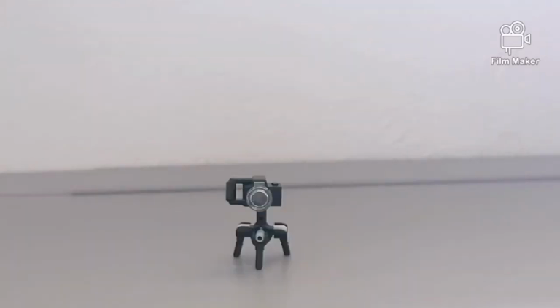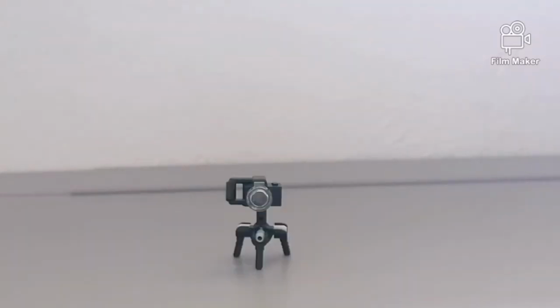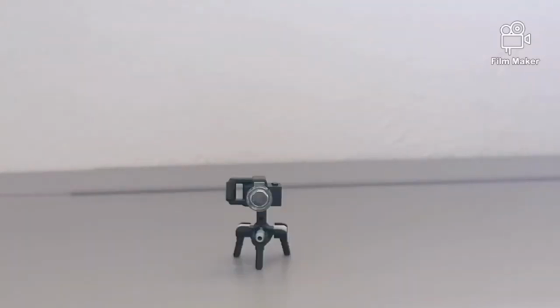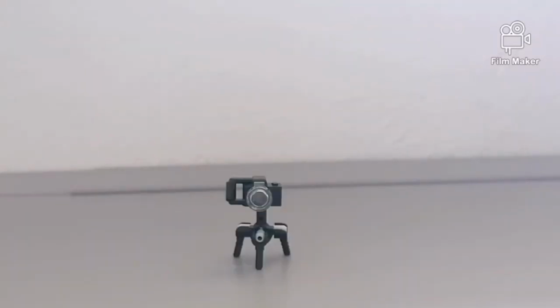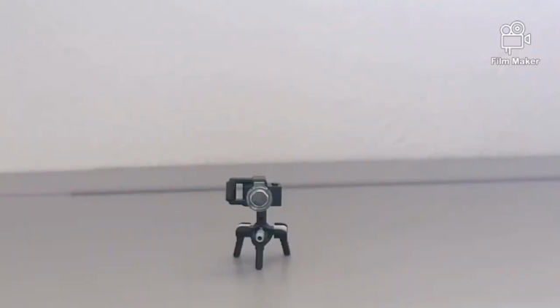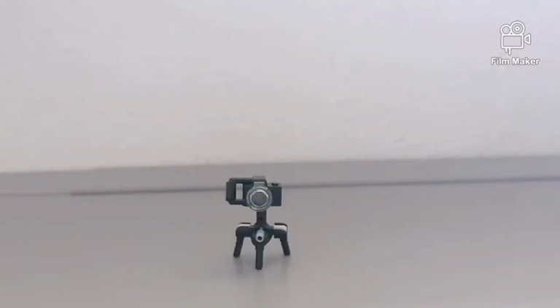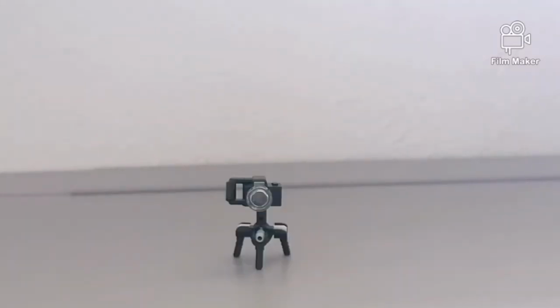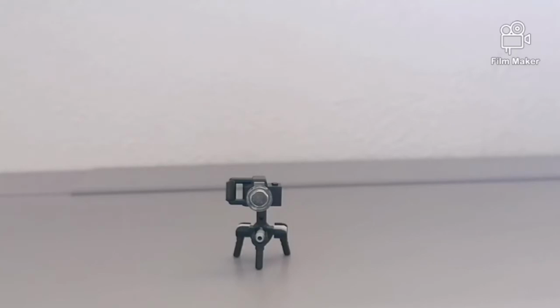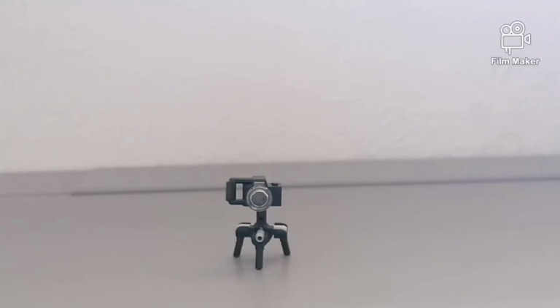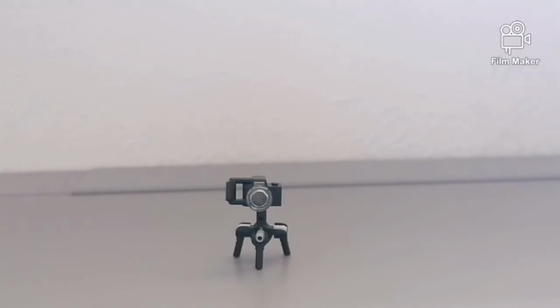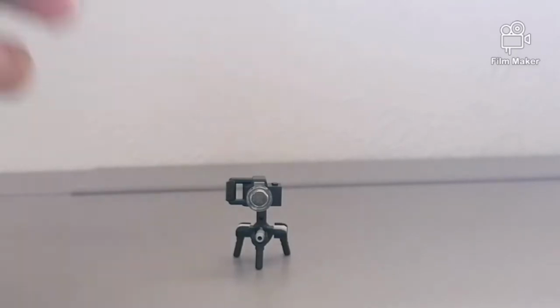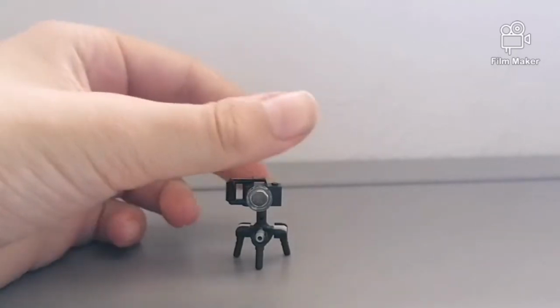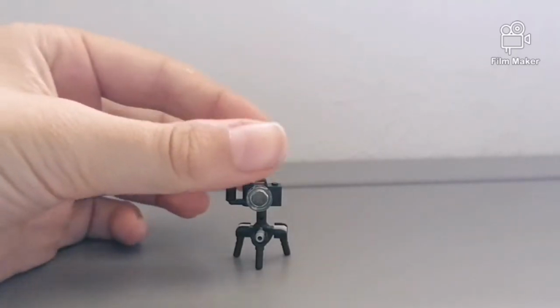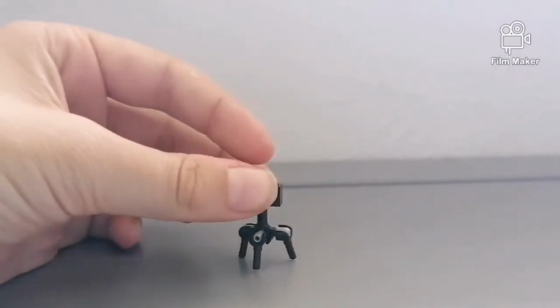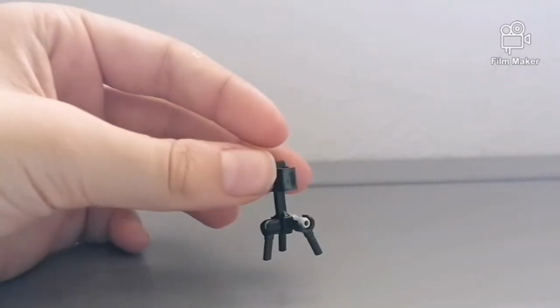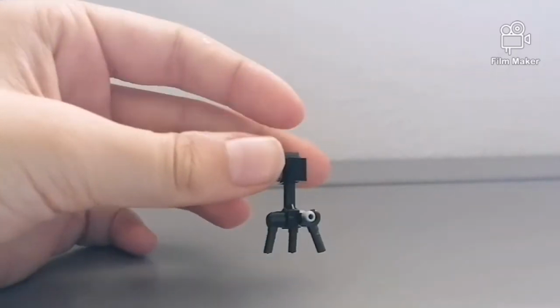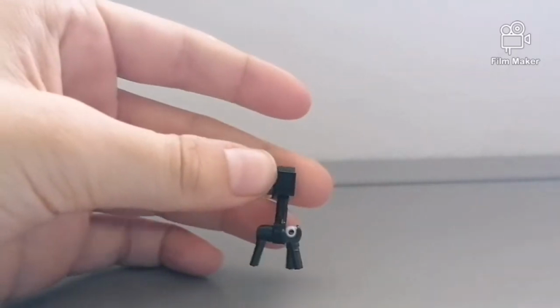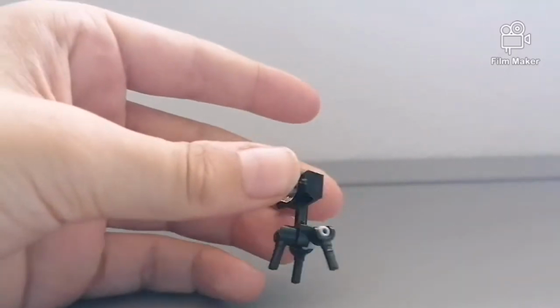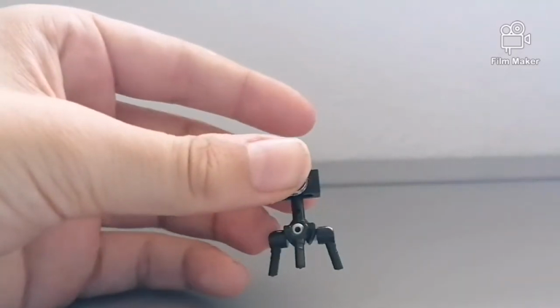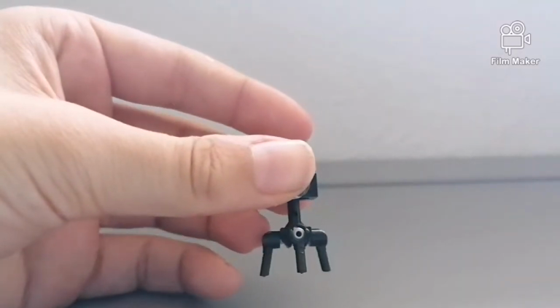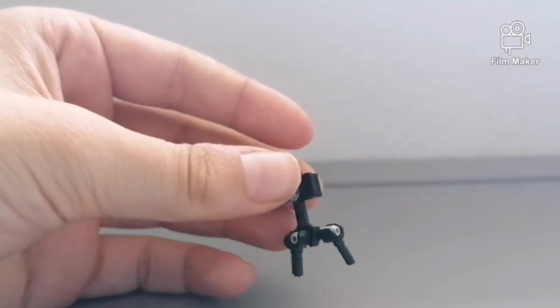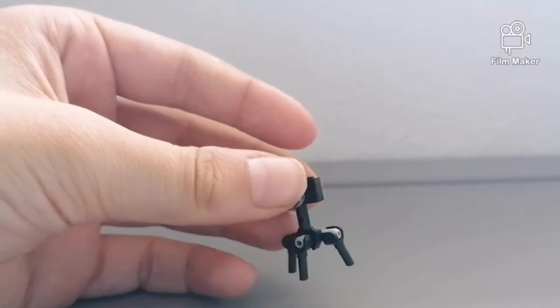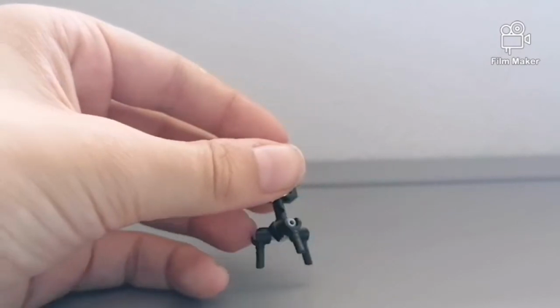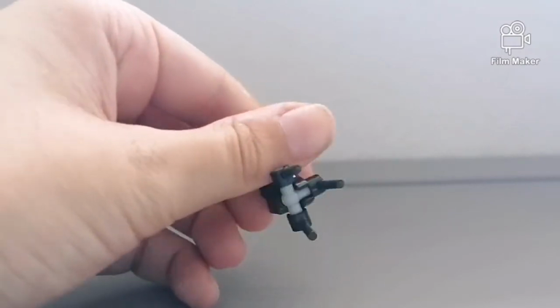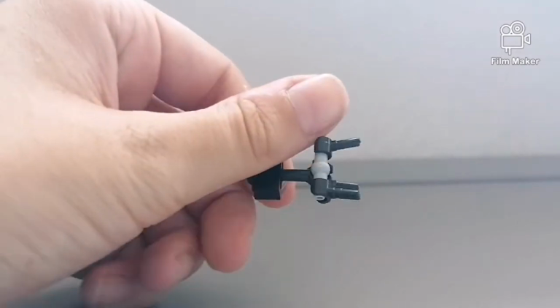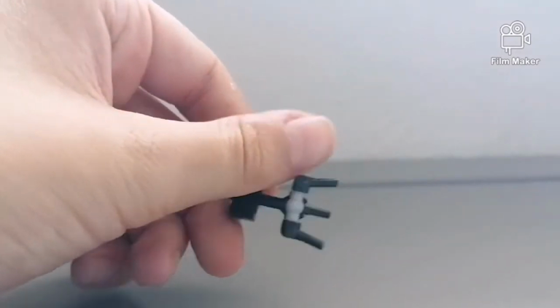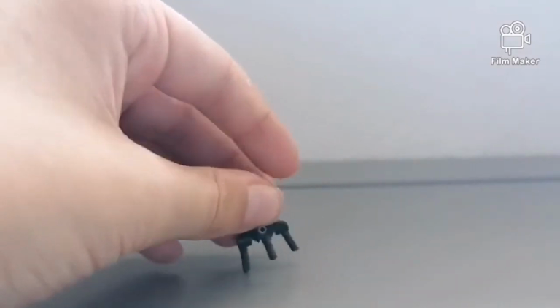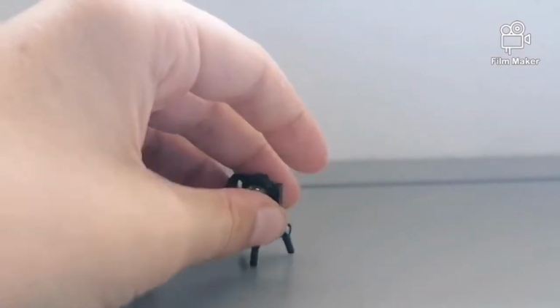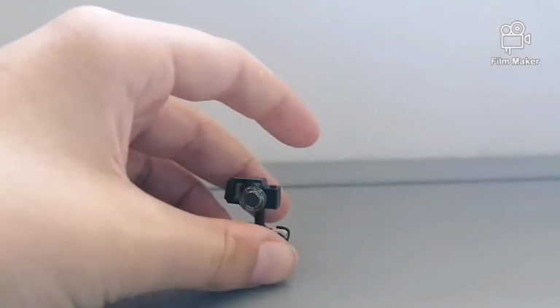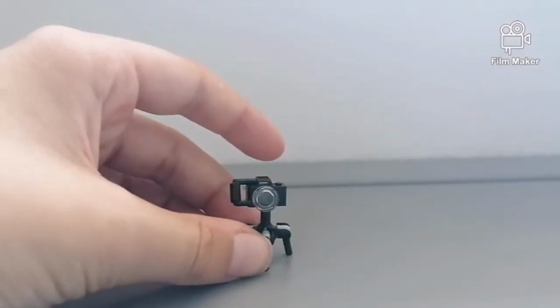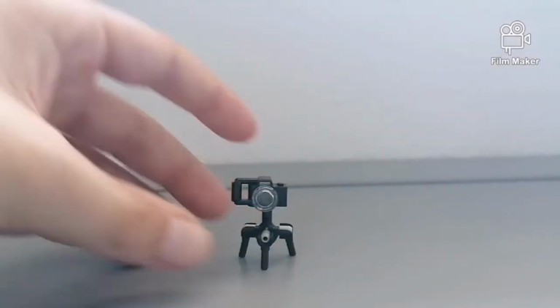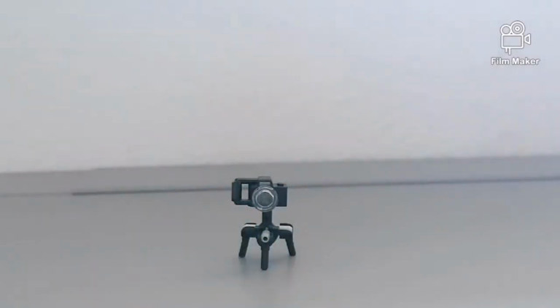So this is tripod number one, quite a simple design. I used these three Lego minifigure hands for the legs, and I think it turned out quite well. Here's how to make it.